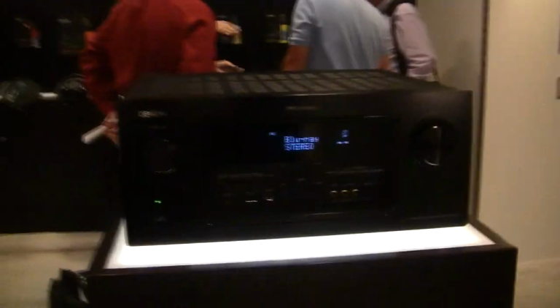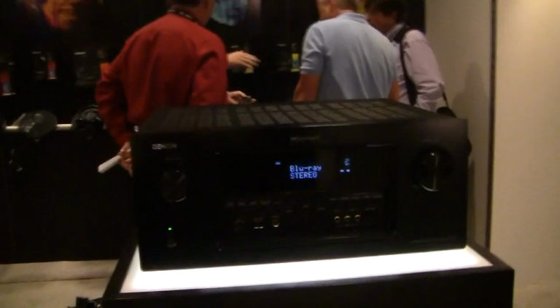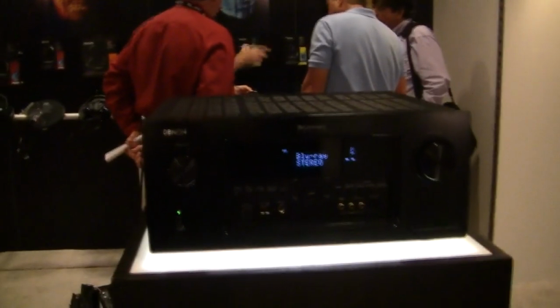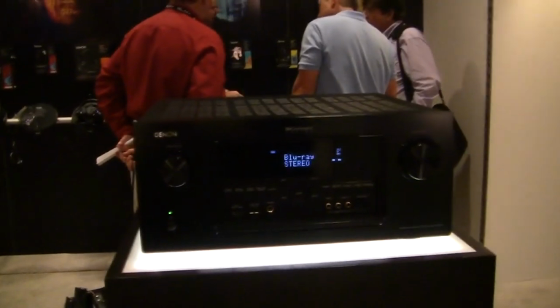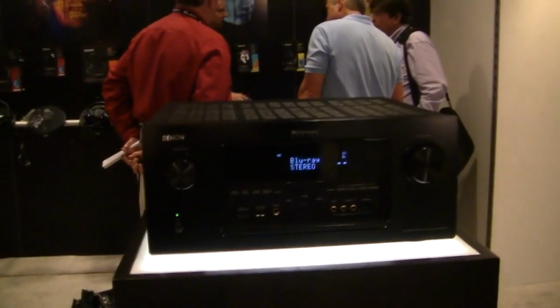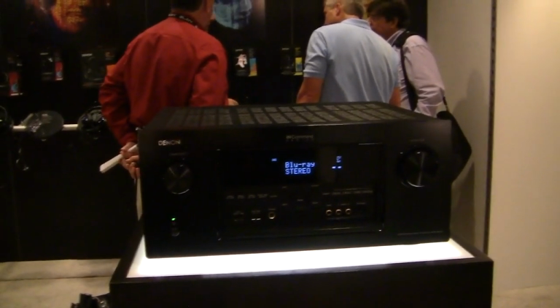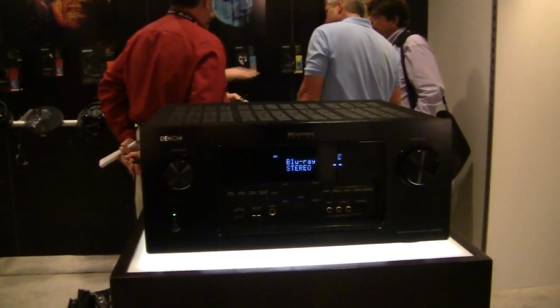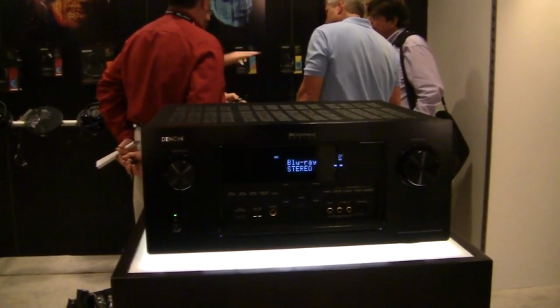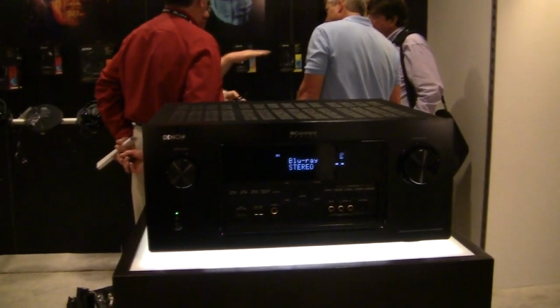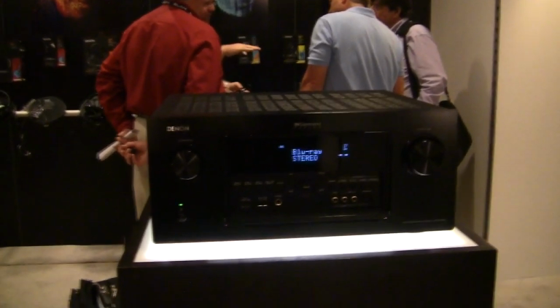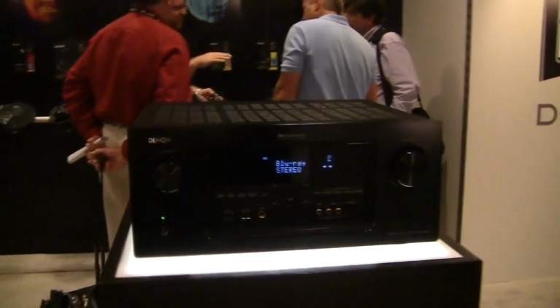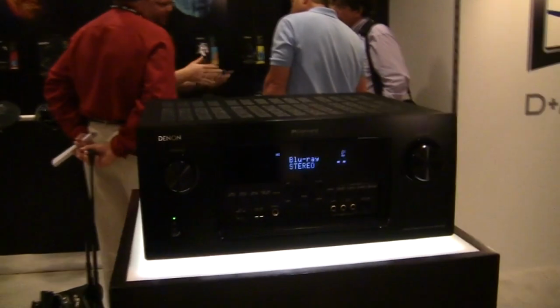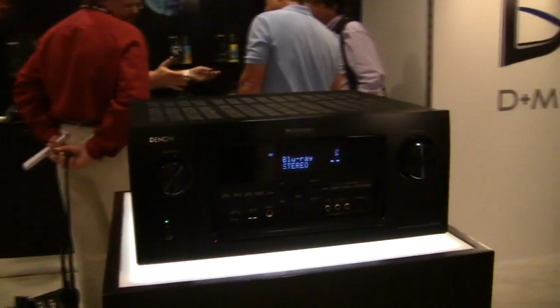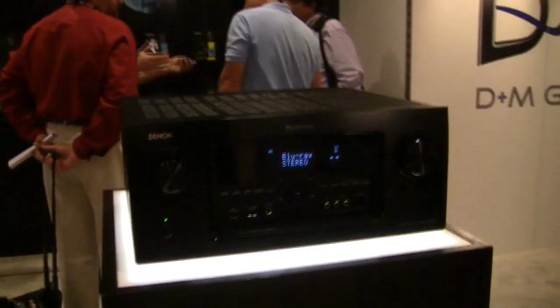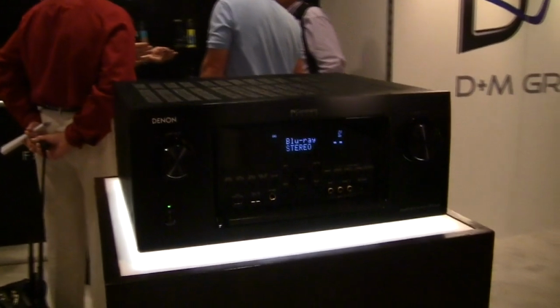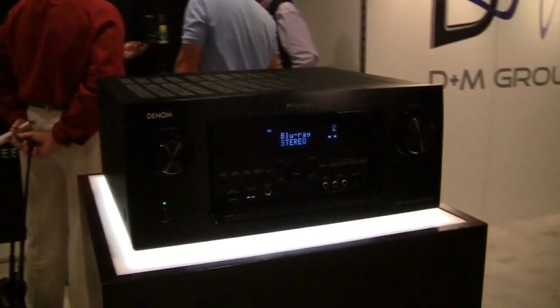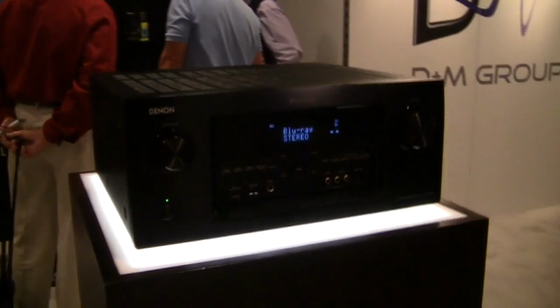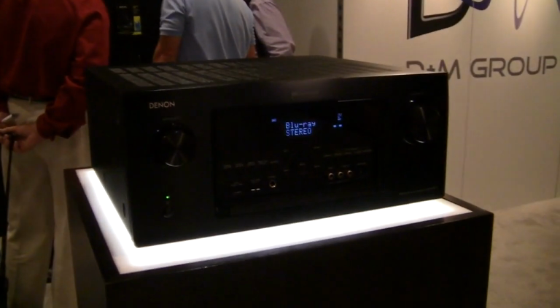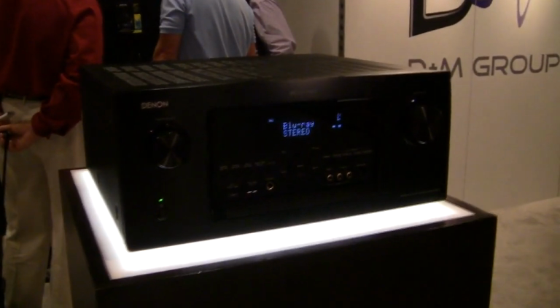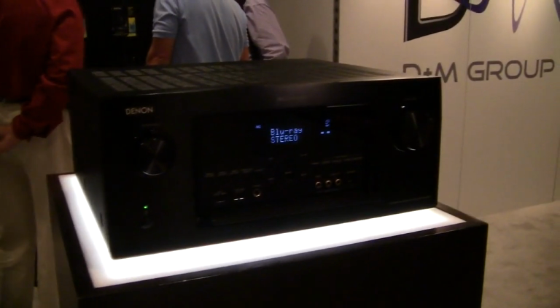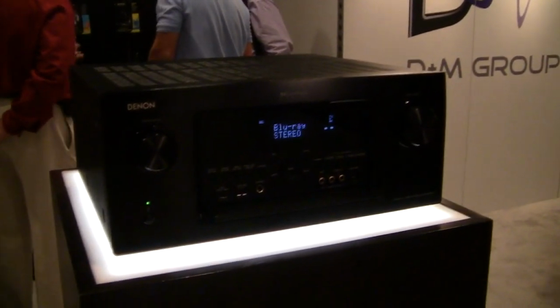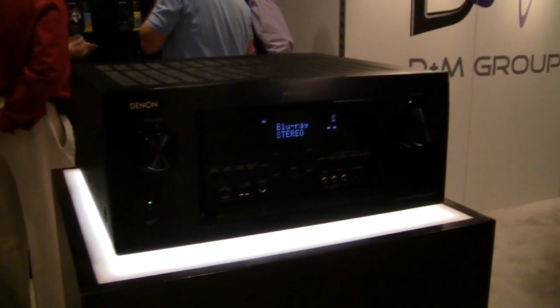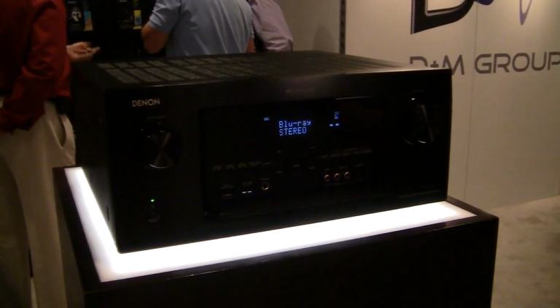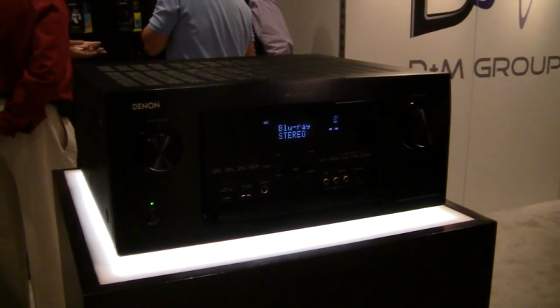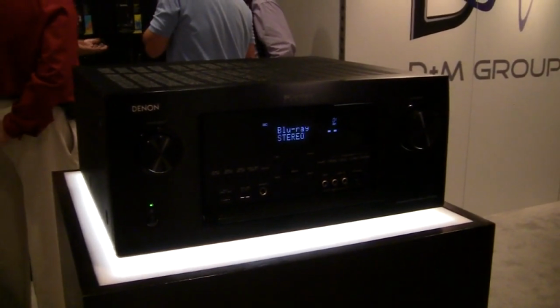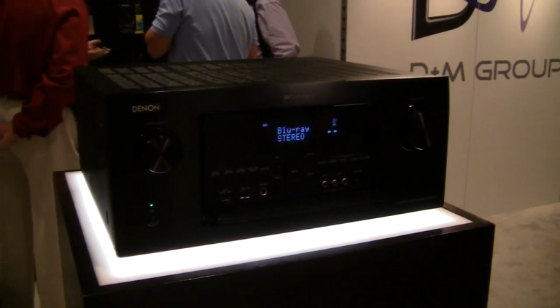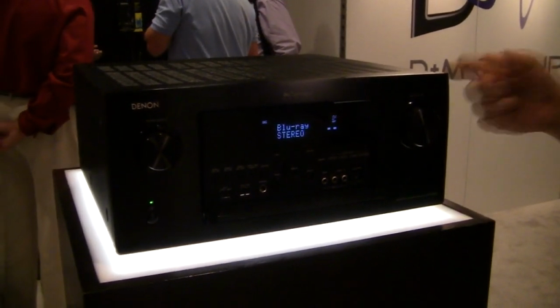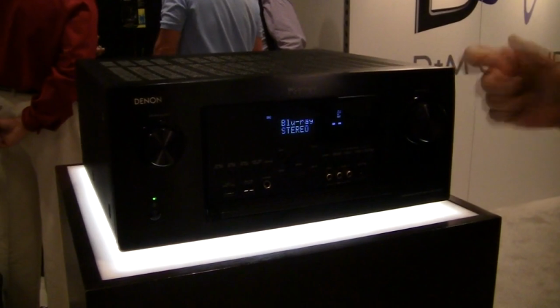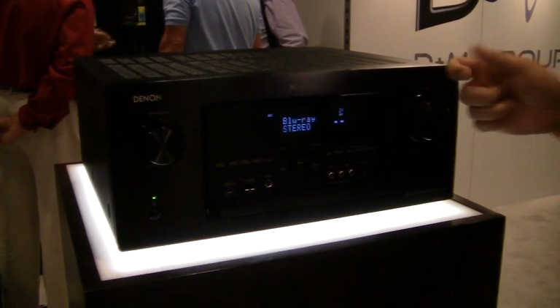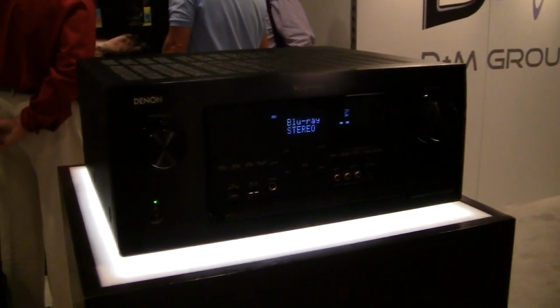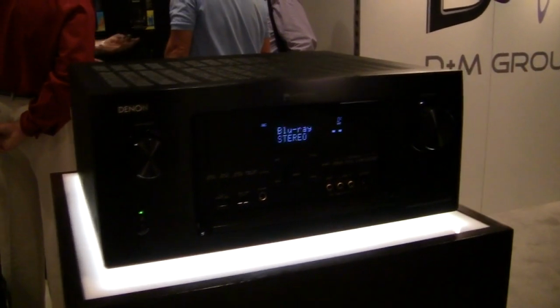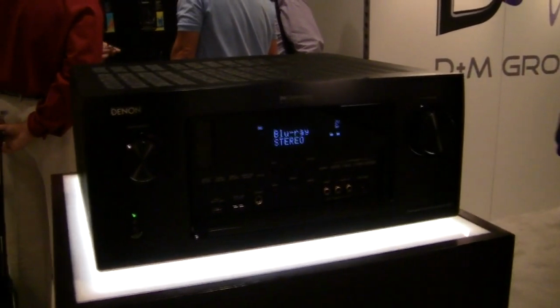It's fully DLNA 1.5 compliant, with Pandora, SiriusXM, VTuner, Internet Radio, AirPlay, and Spotify shipping in this unit for the first time with us as well.